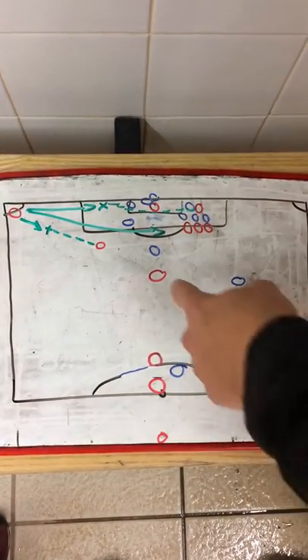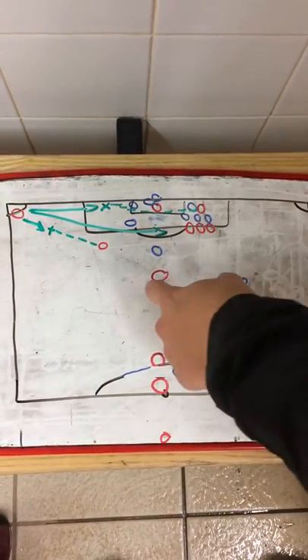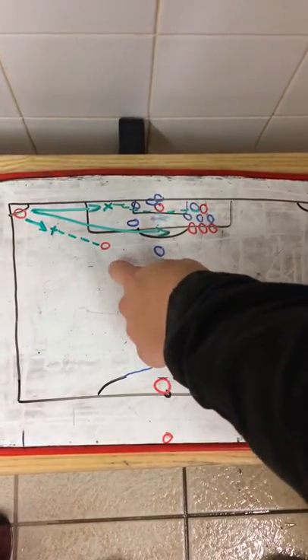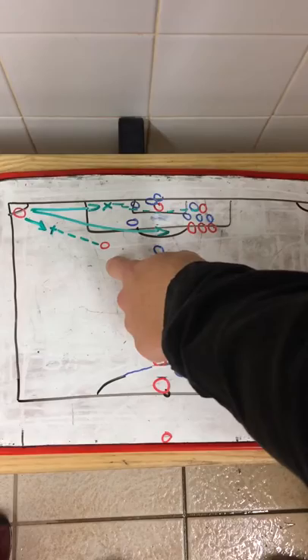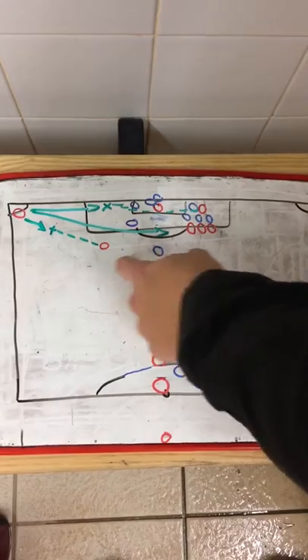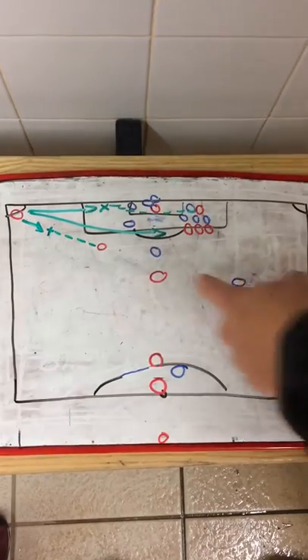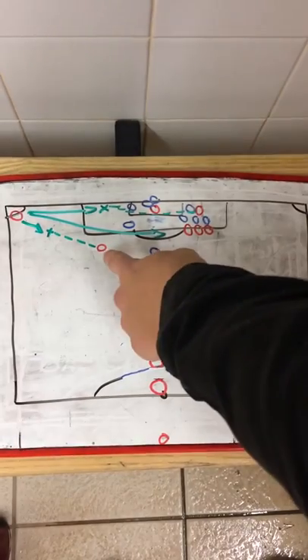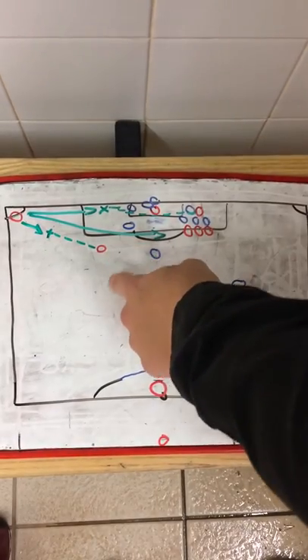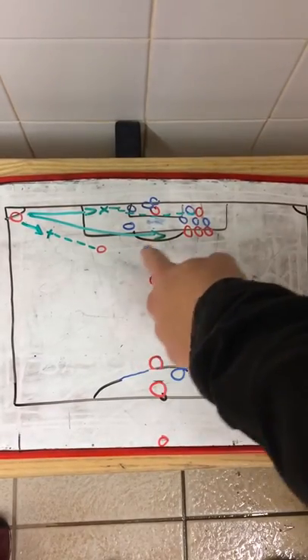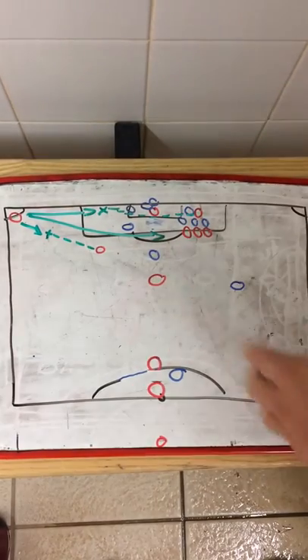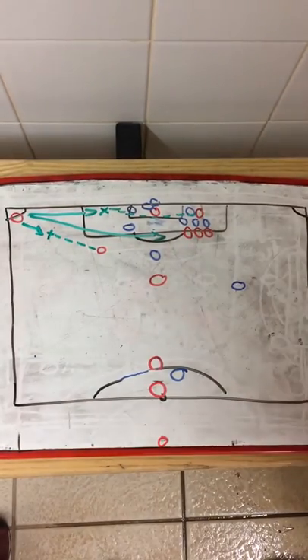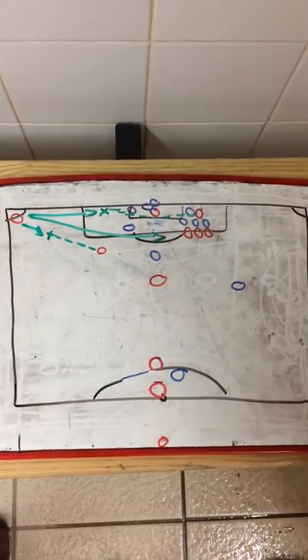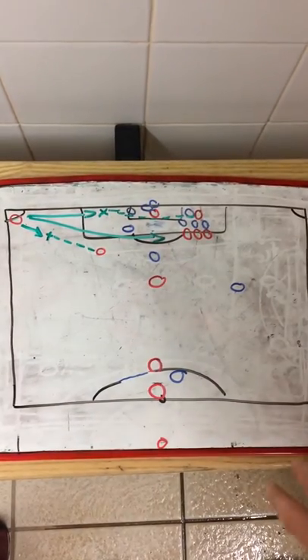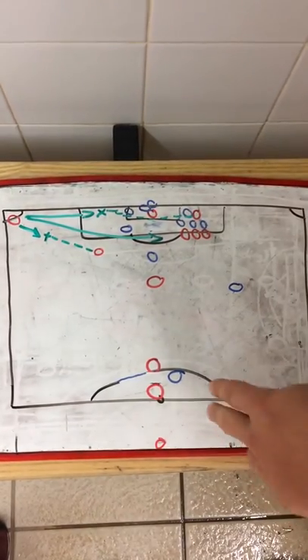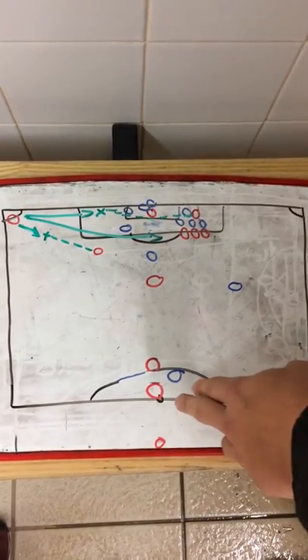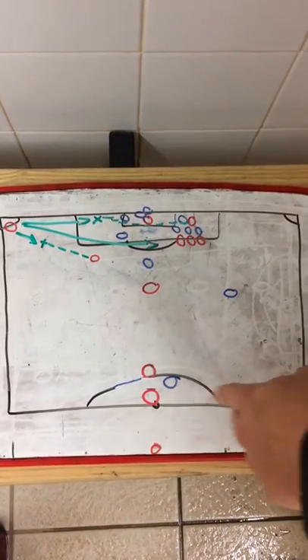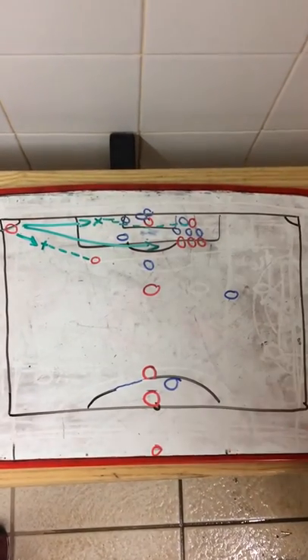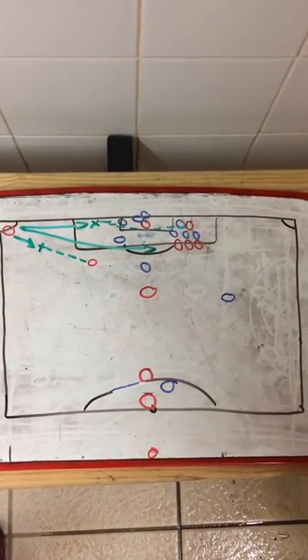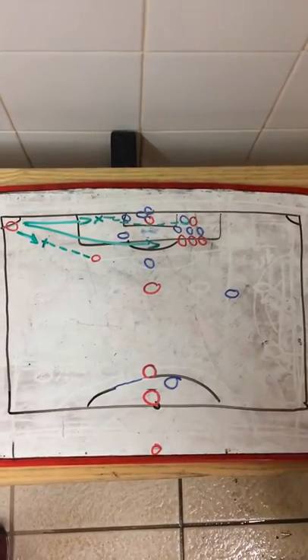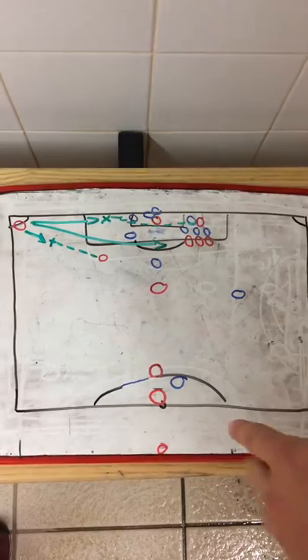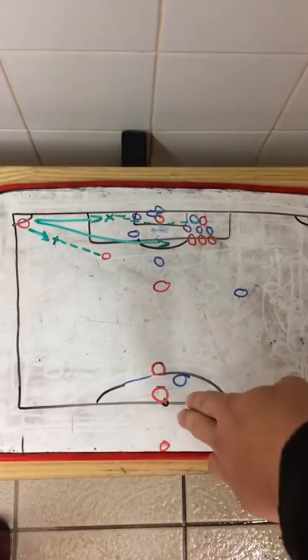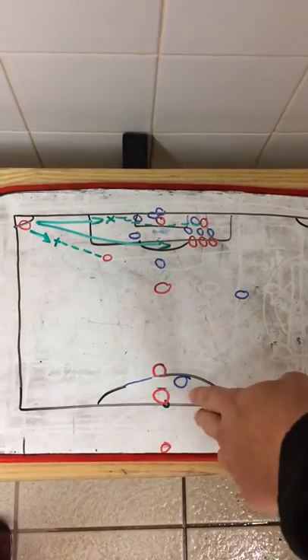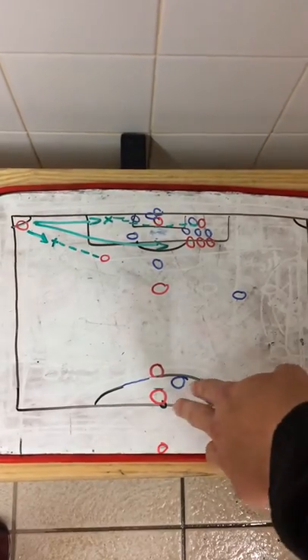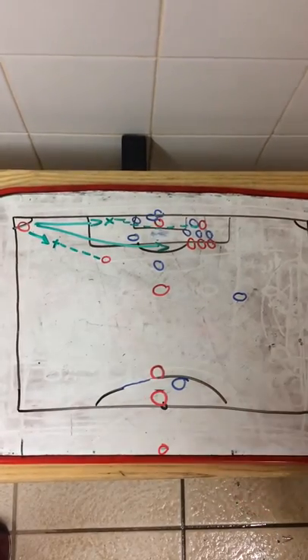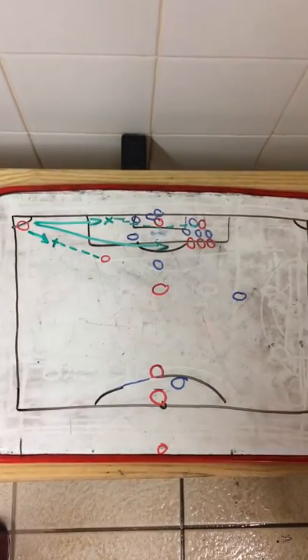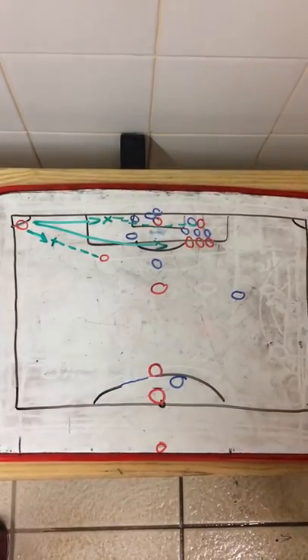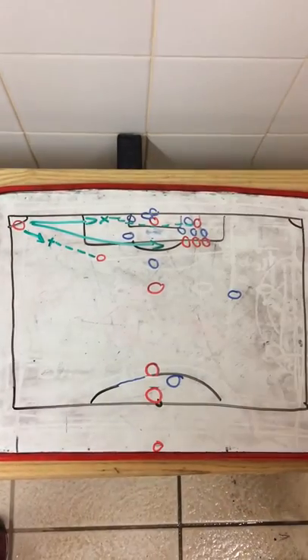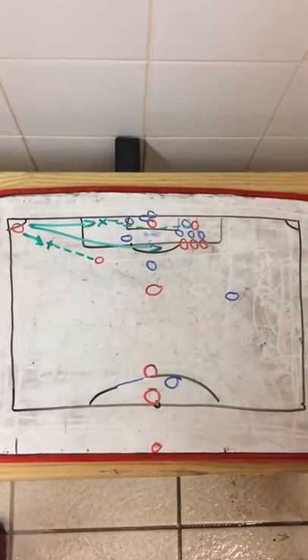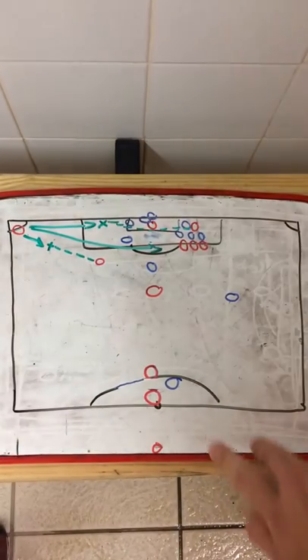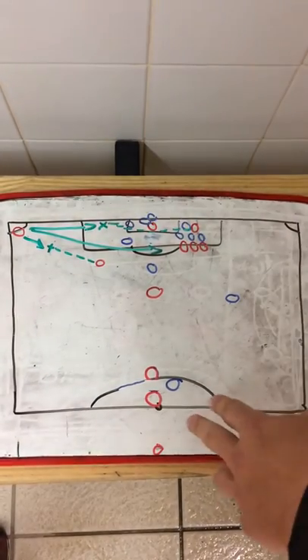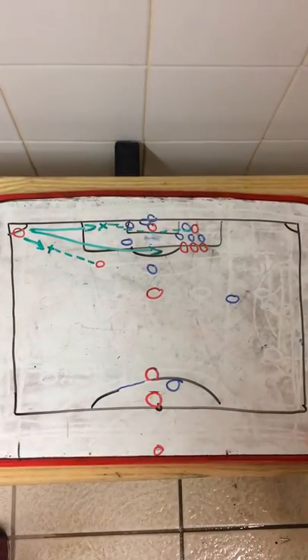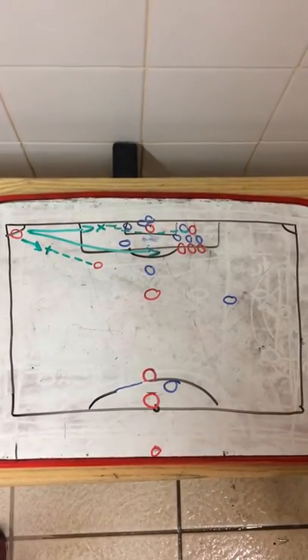He will also make a run short here if he receives the ball so that he can have a shuttle goal. Defending wise, always leave one in front and one behind so that you're not outnumbered on the counter attack.